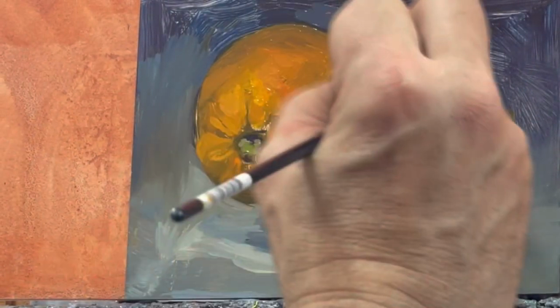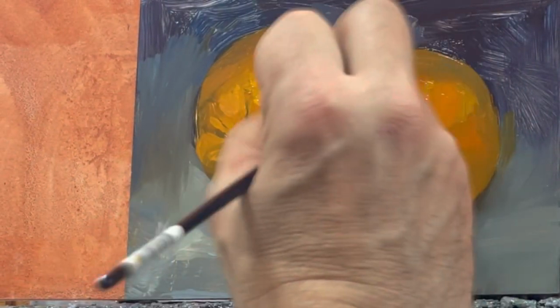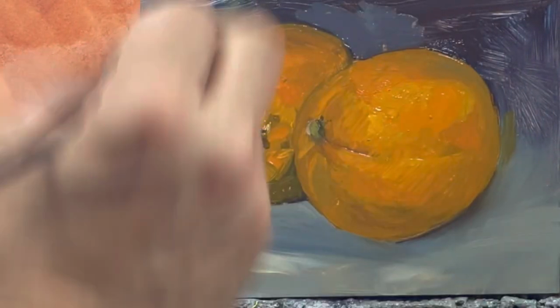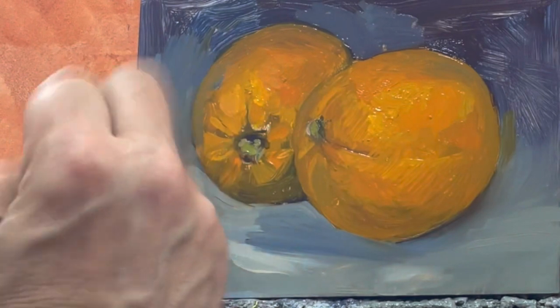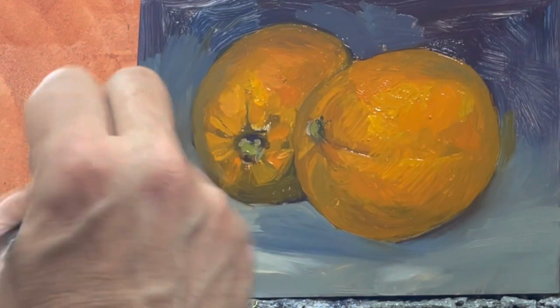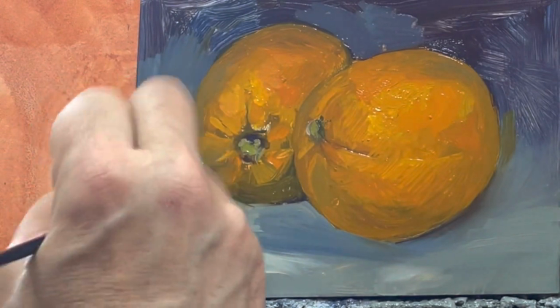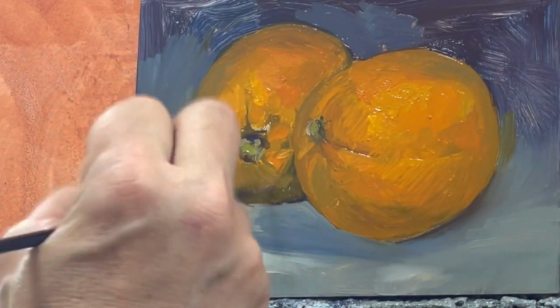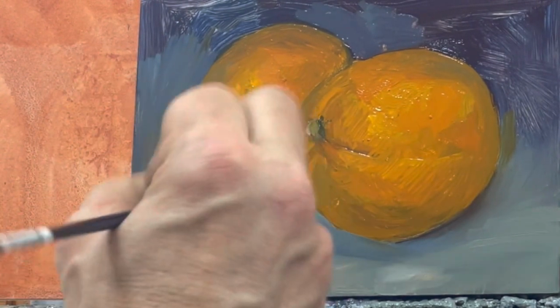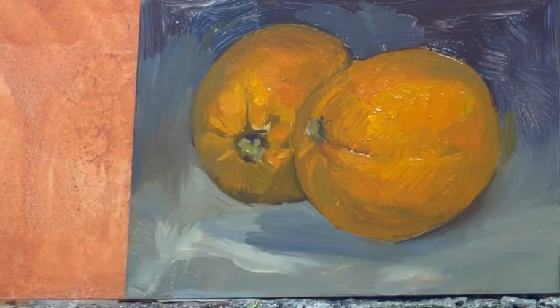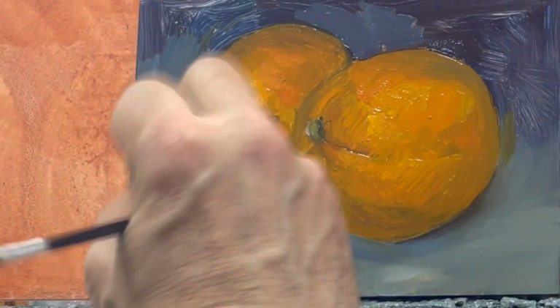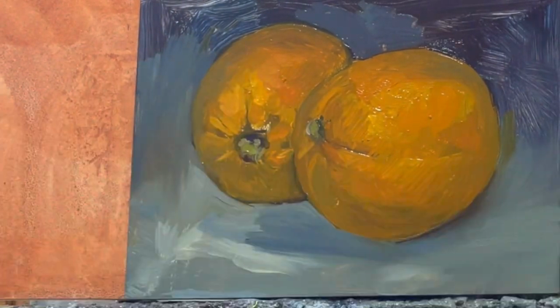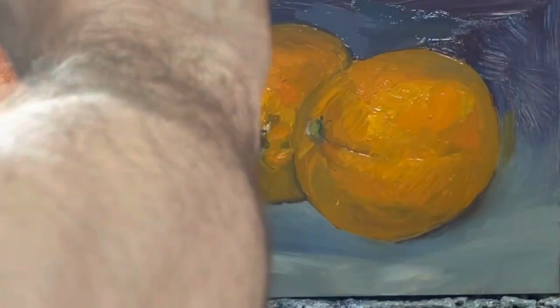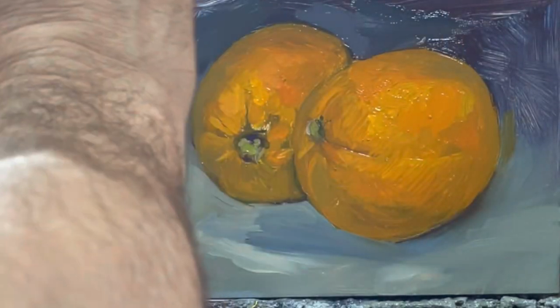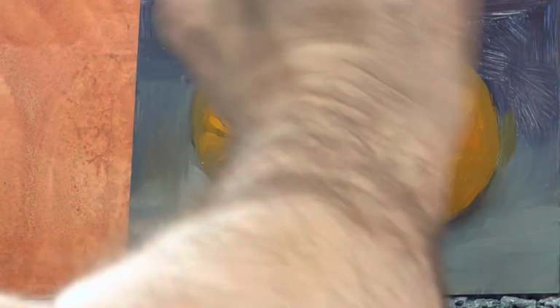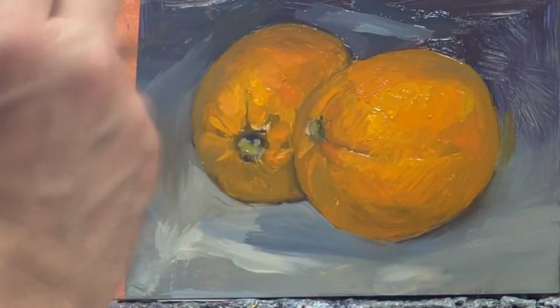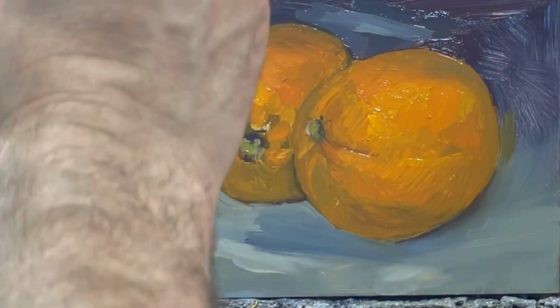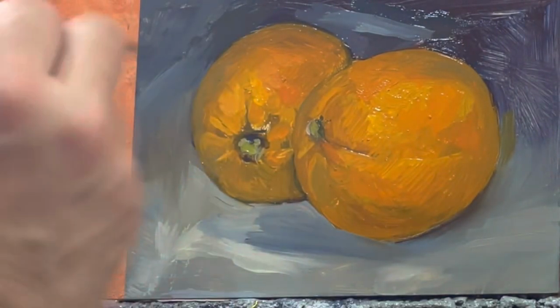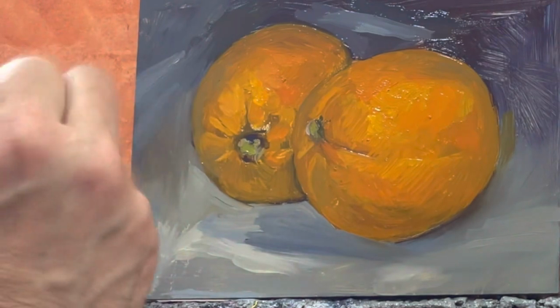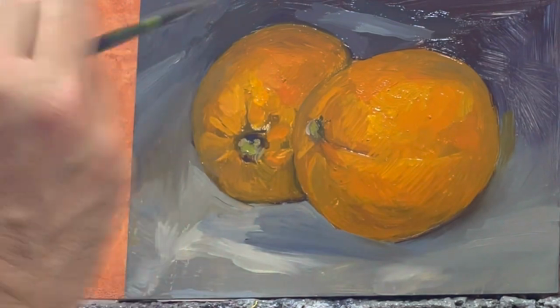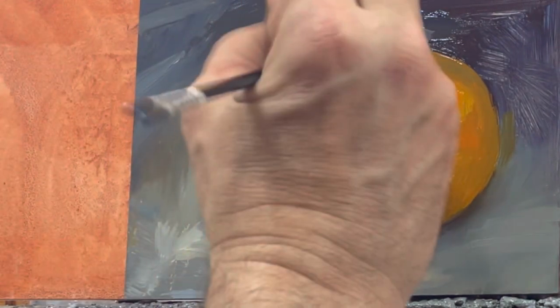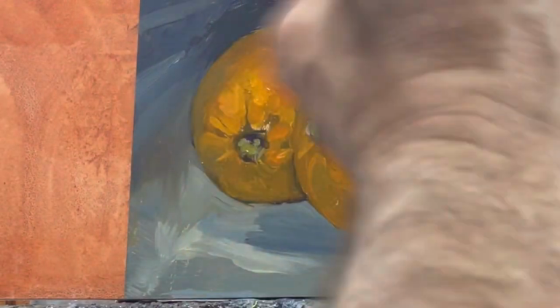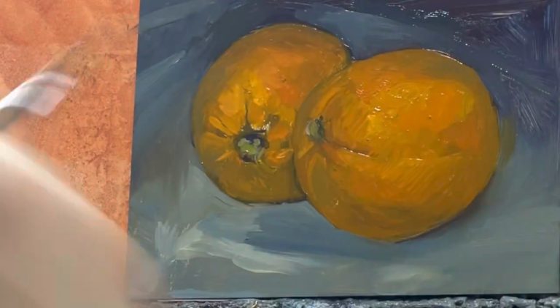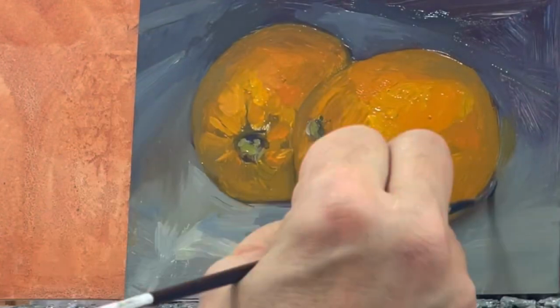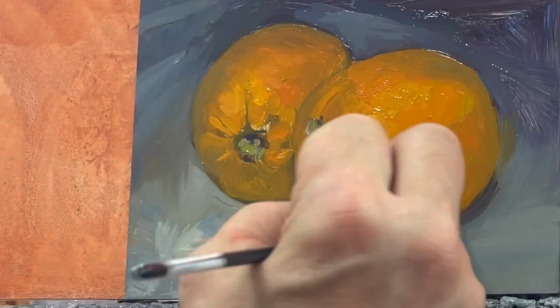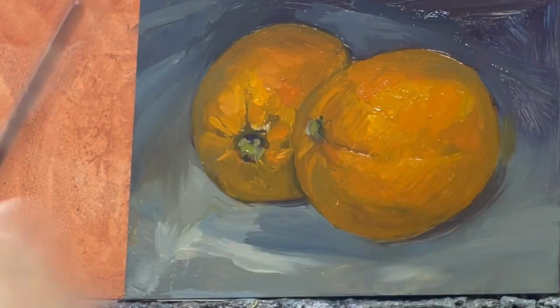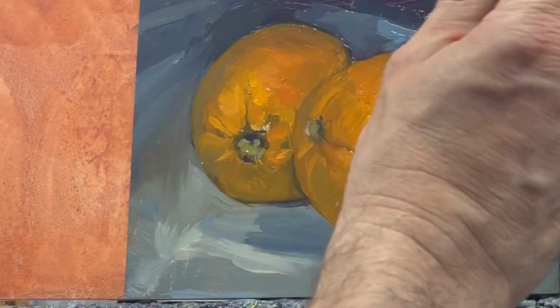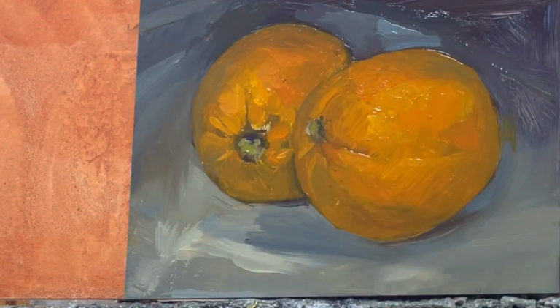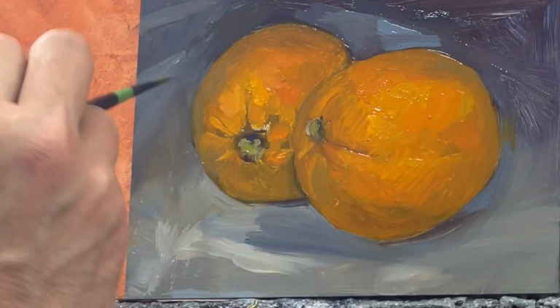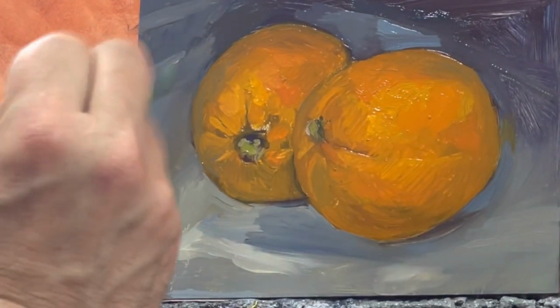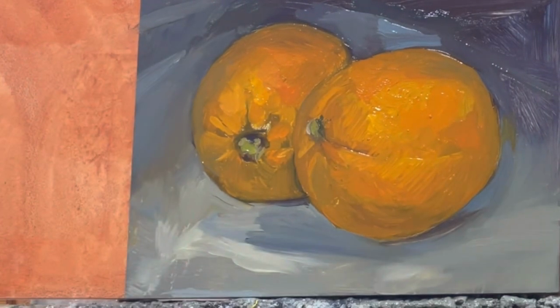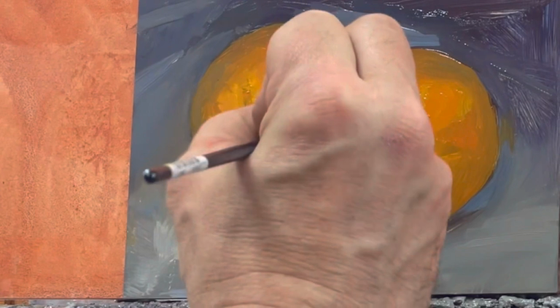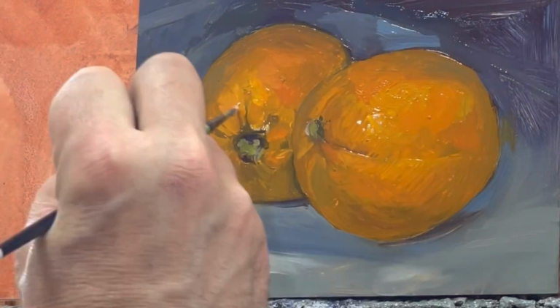I make sure that the drawing is accurate, and I use a thin mixture of linseed oil to create some minor details and embellish the softness of the edges.